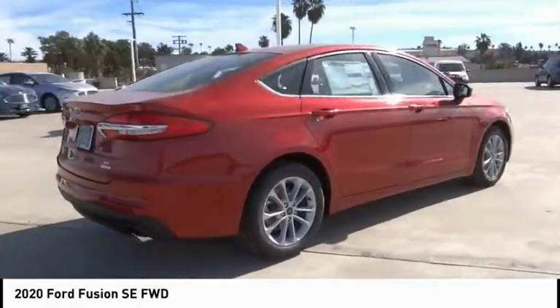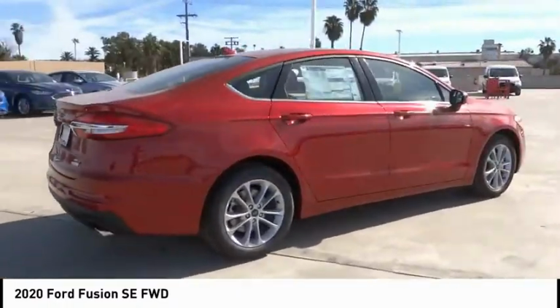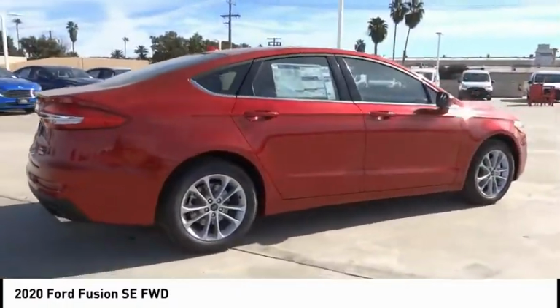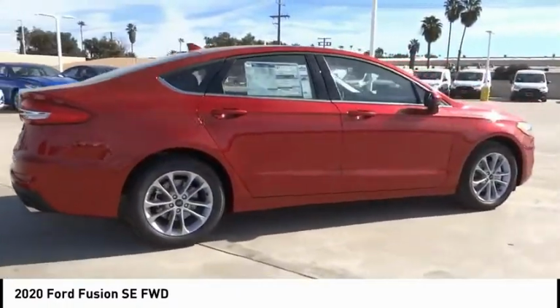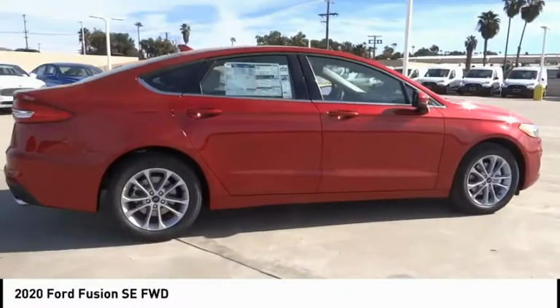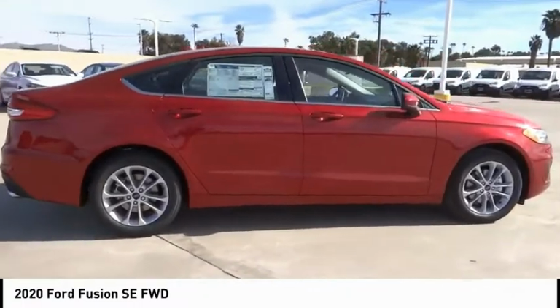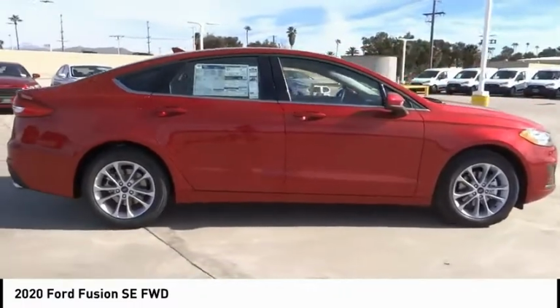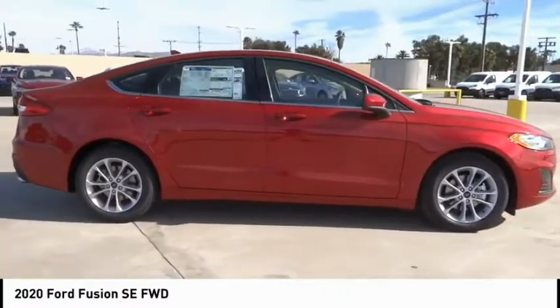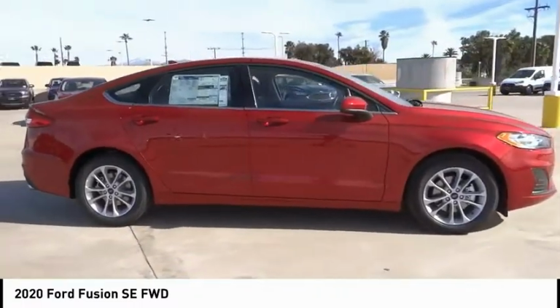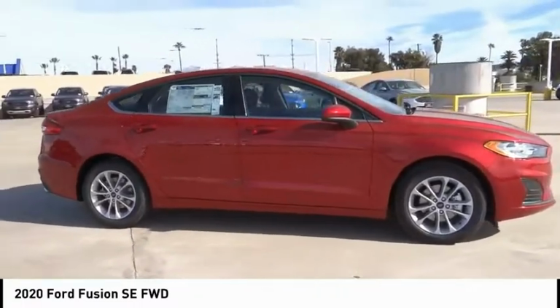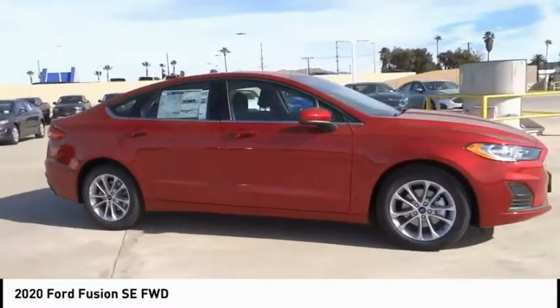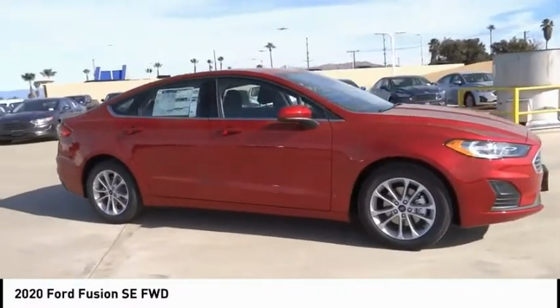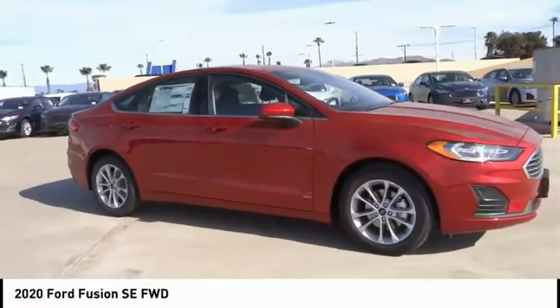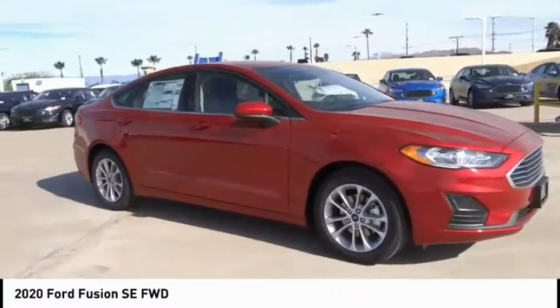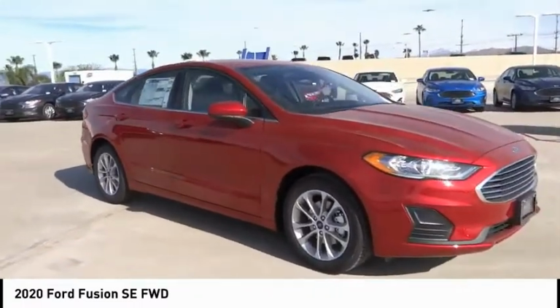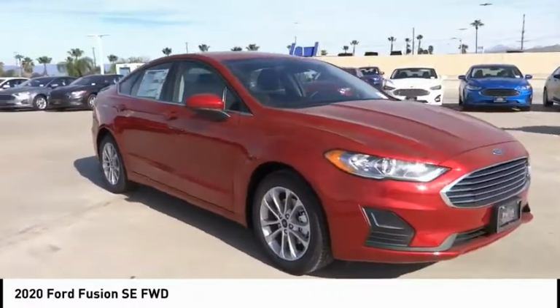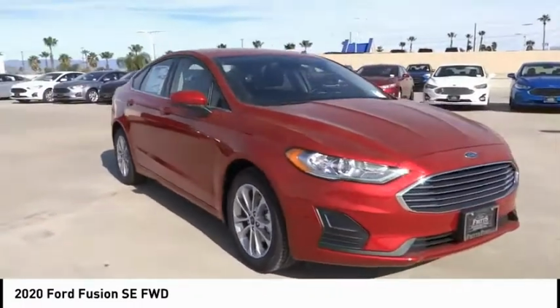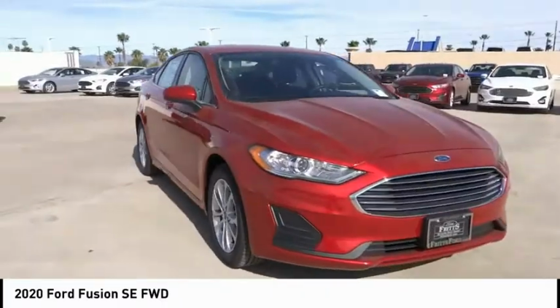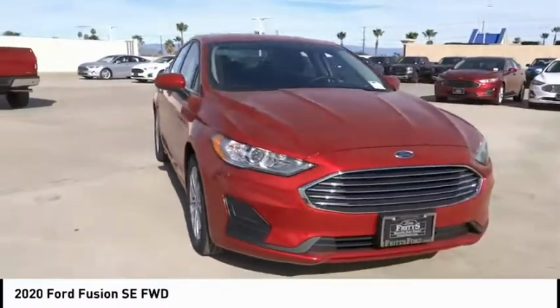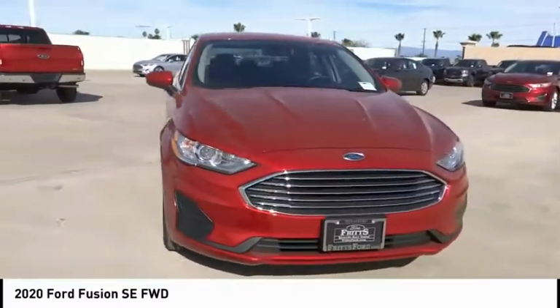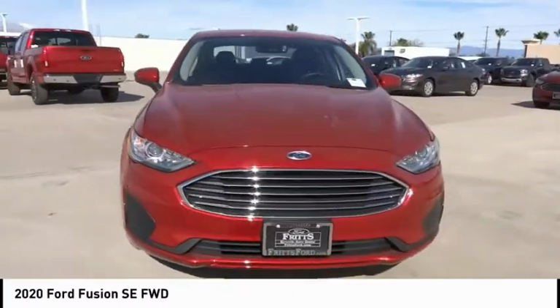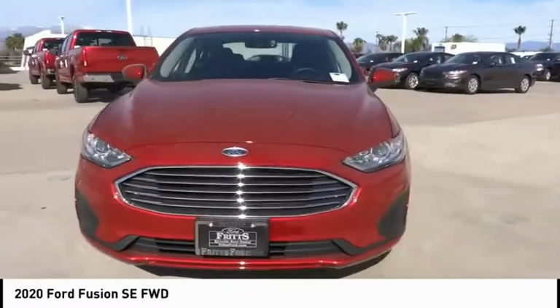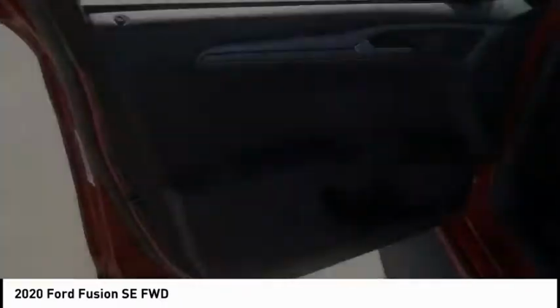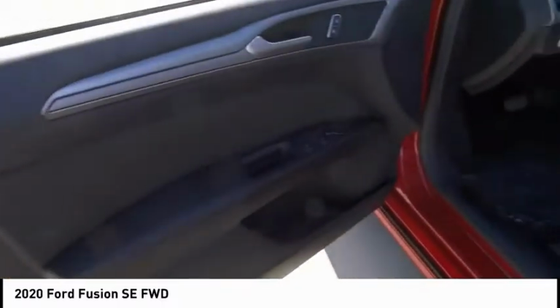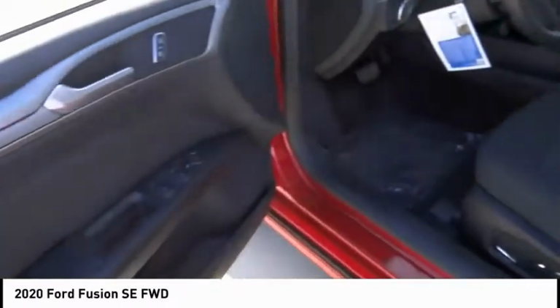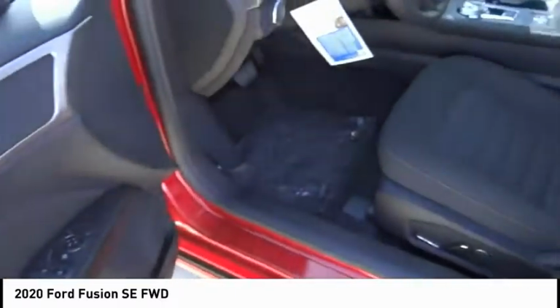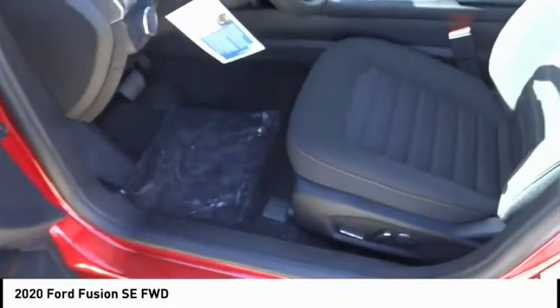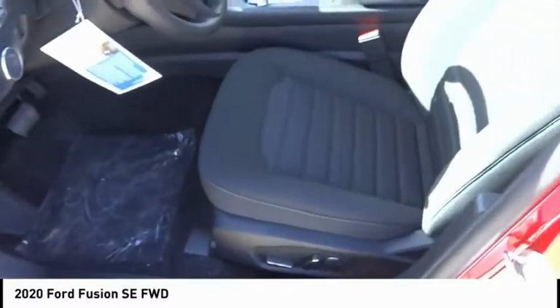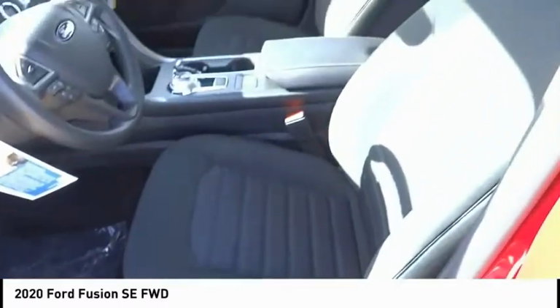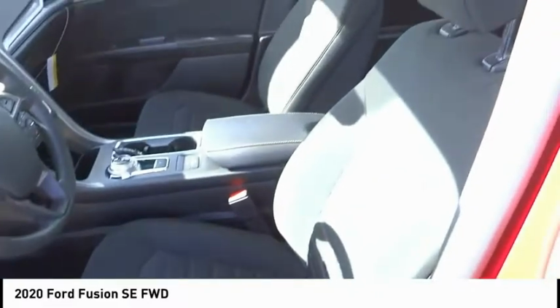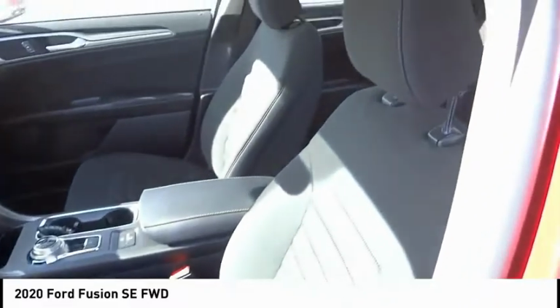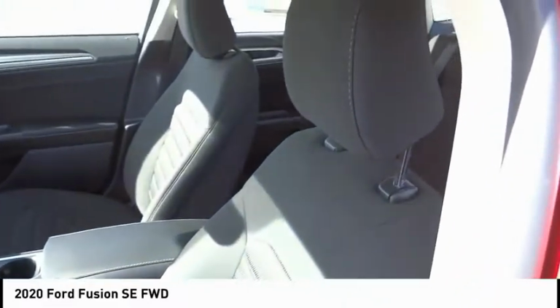Driver airbag, Bluetooth, air conditioning, alloy wheels, cruise control, power windows, power locks. This isn't just a vehicle, it's an experience. So stop in for a test drive today.